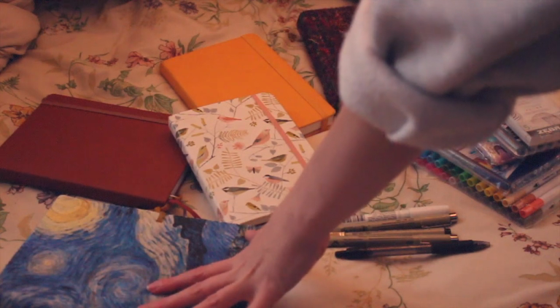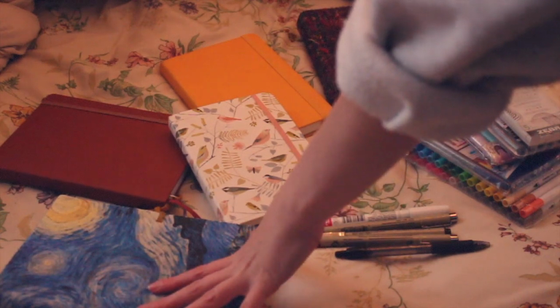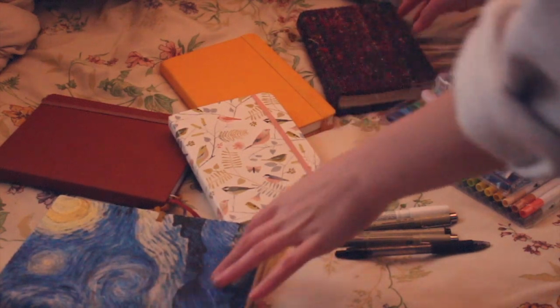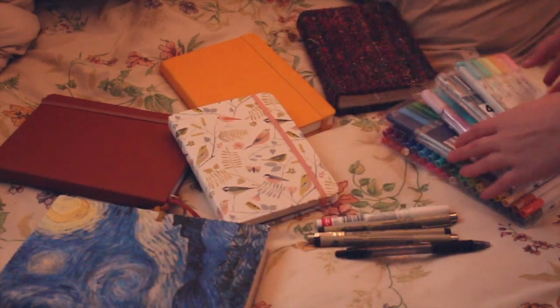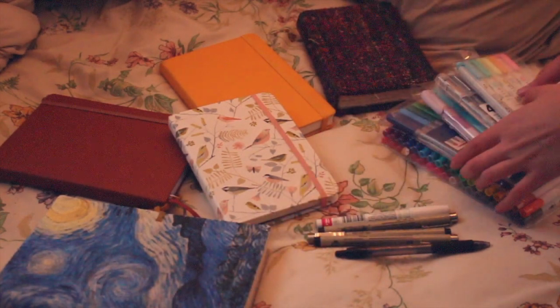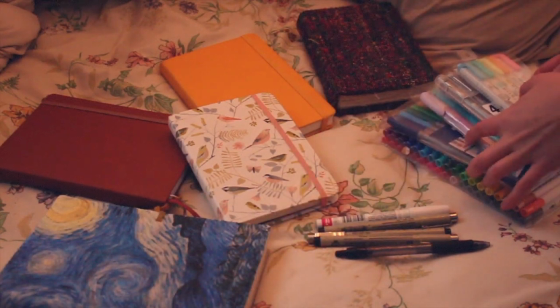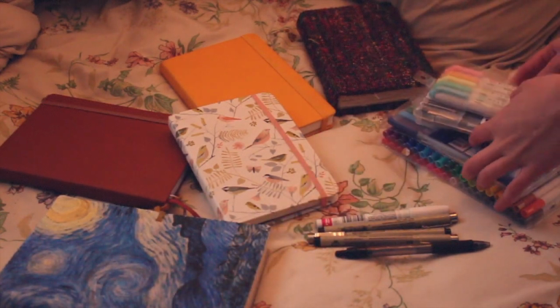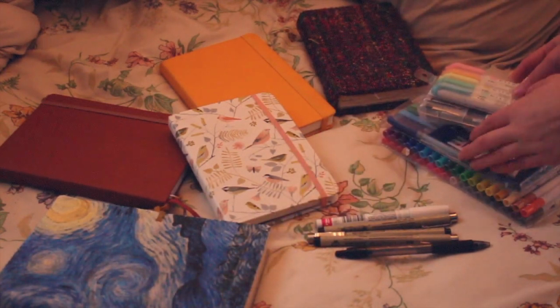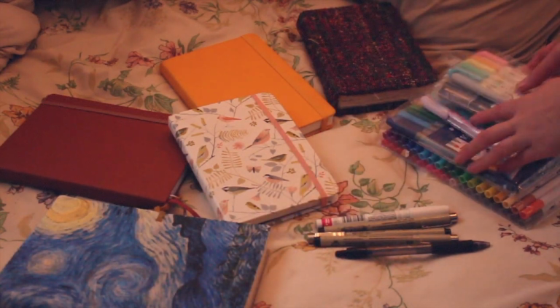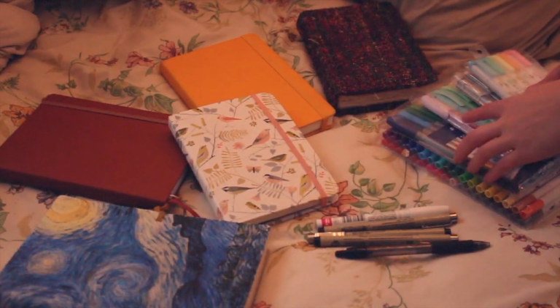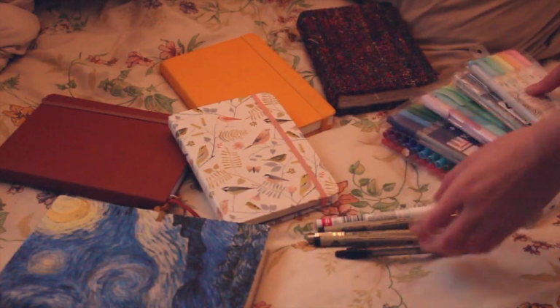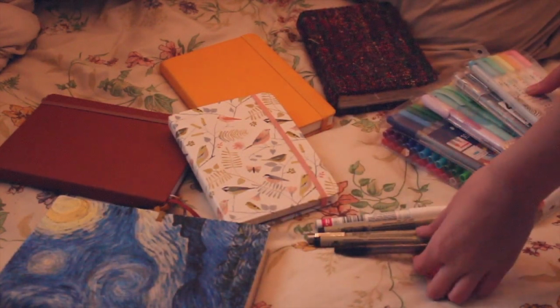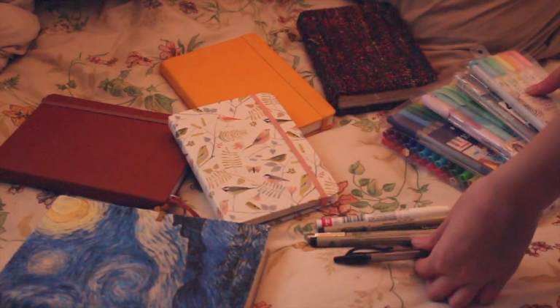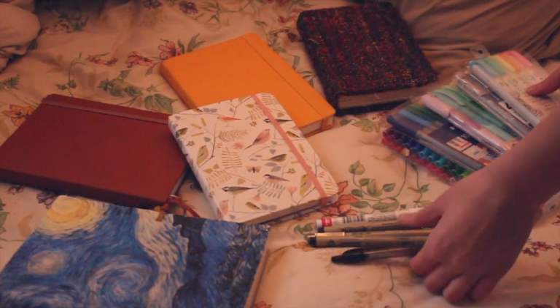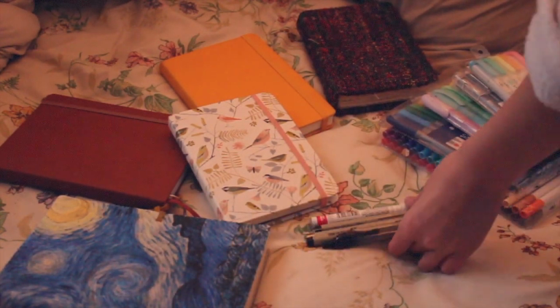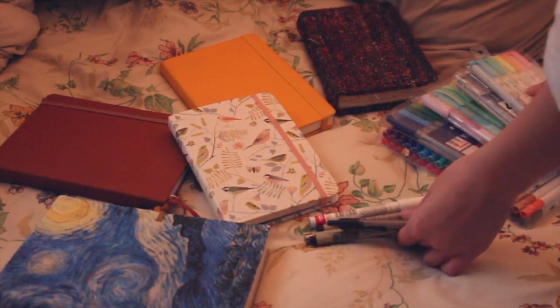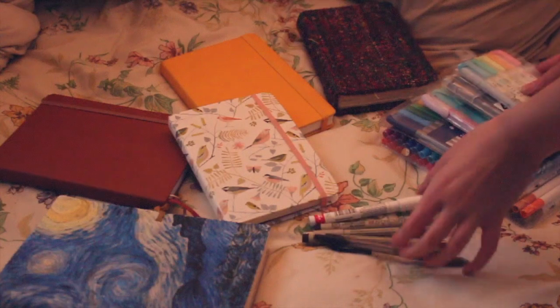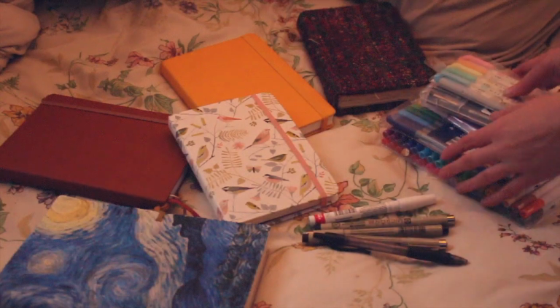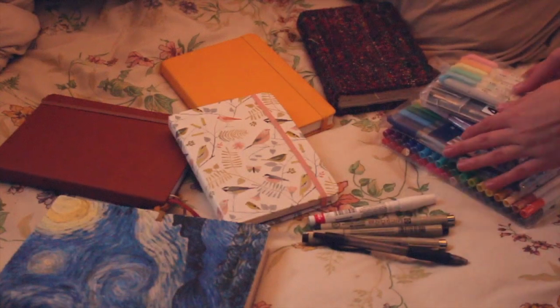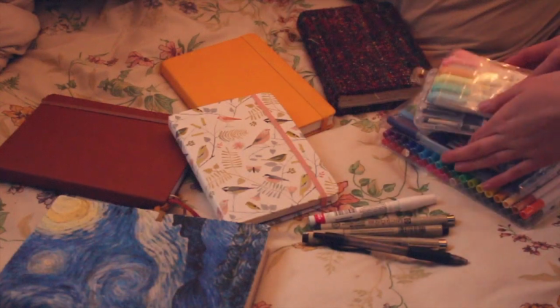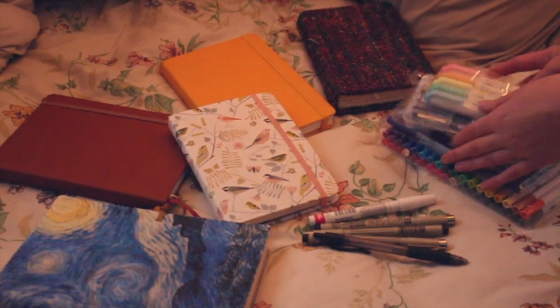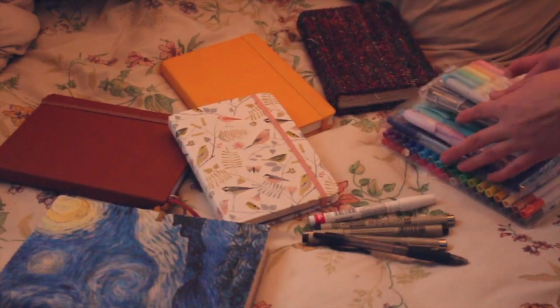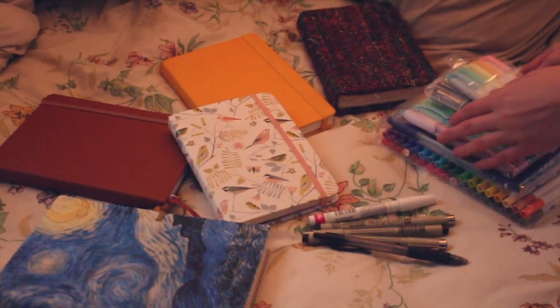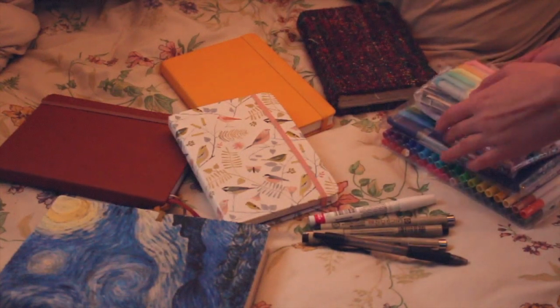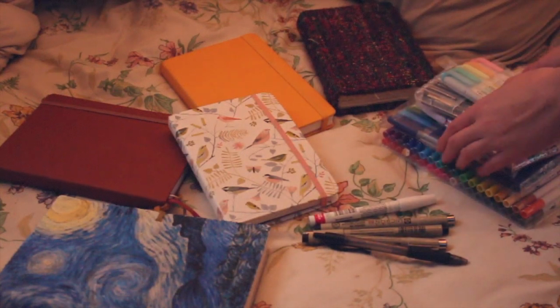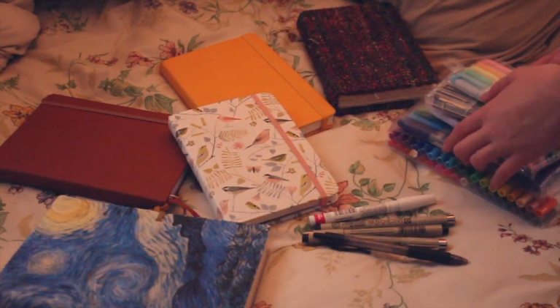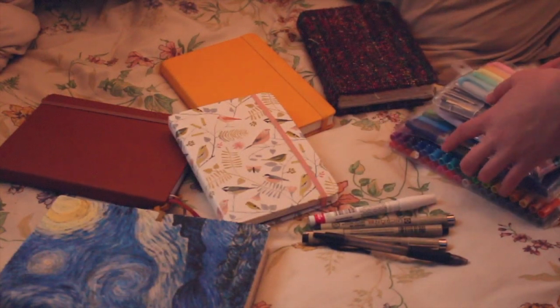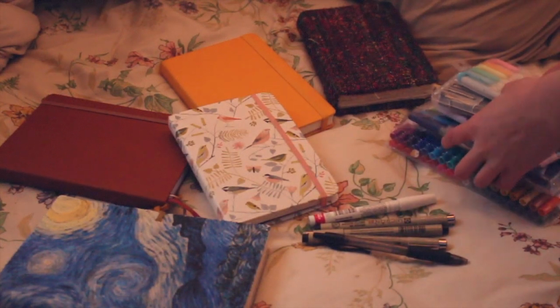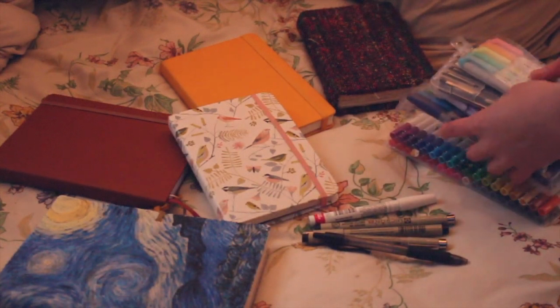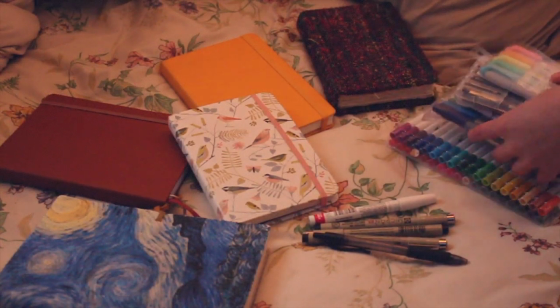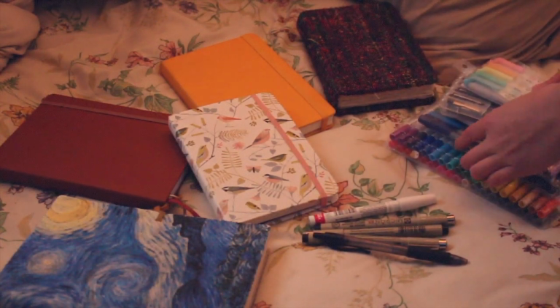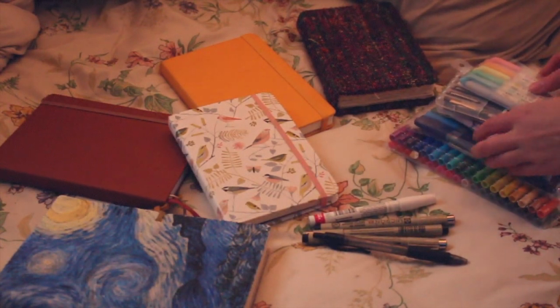I also use all these markers, pens, and supplies for different journals and different things, so I'm going to go ahead and show you guys my whole system.